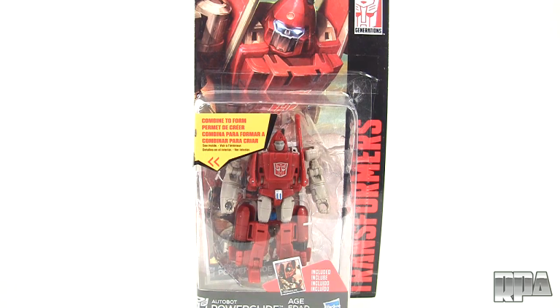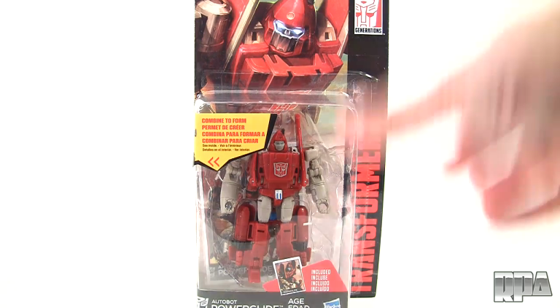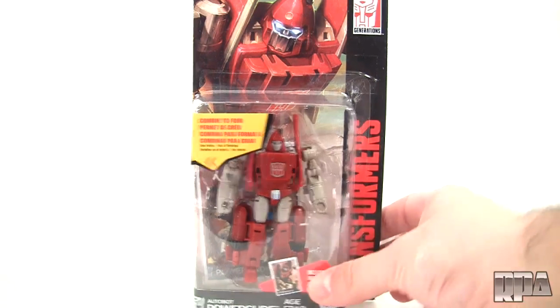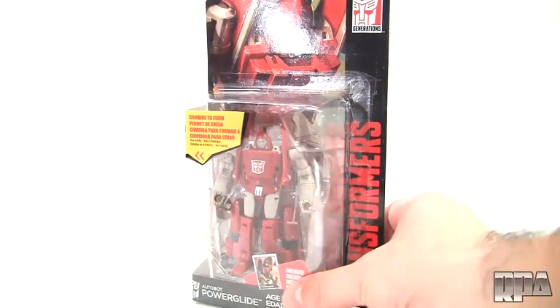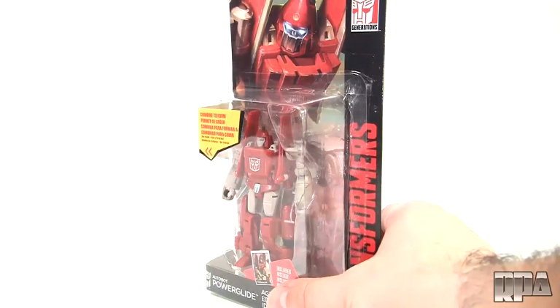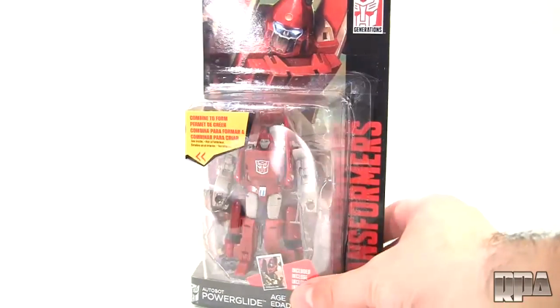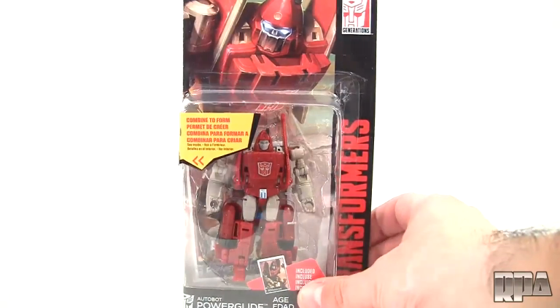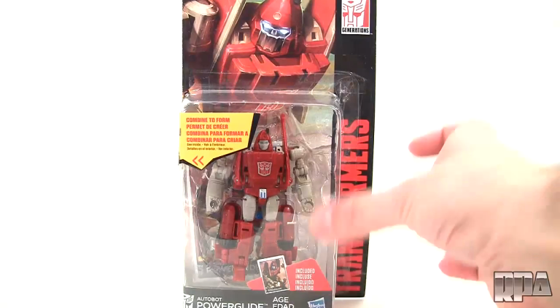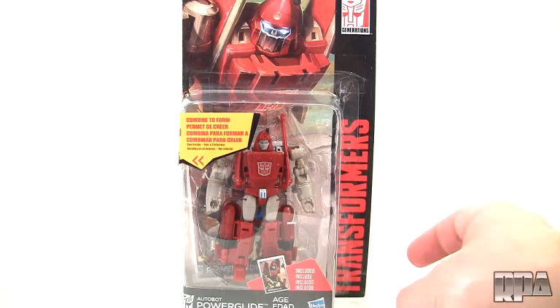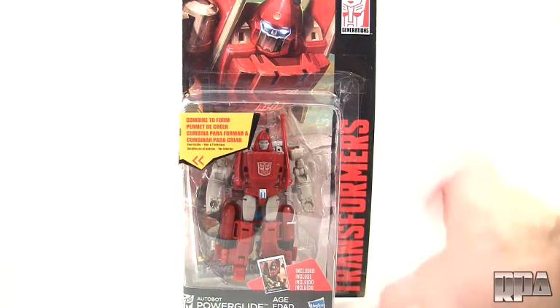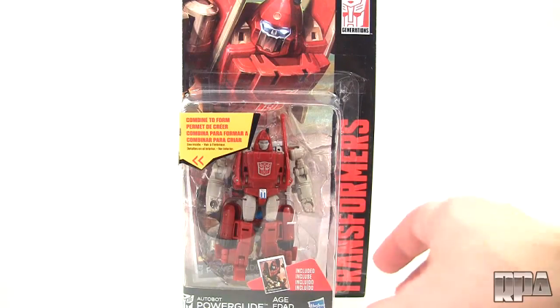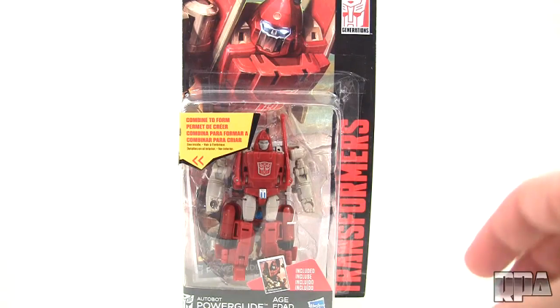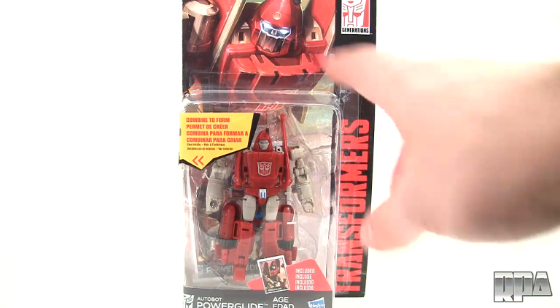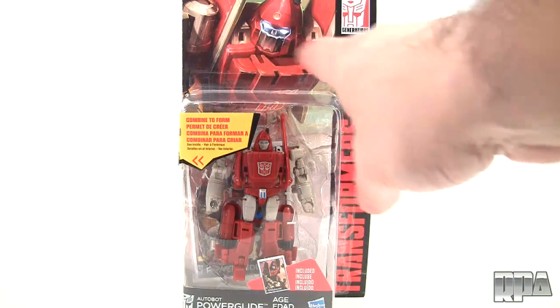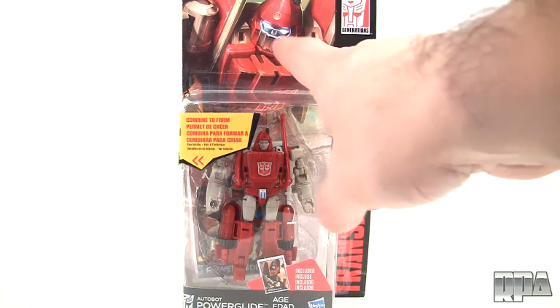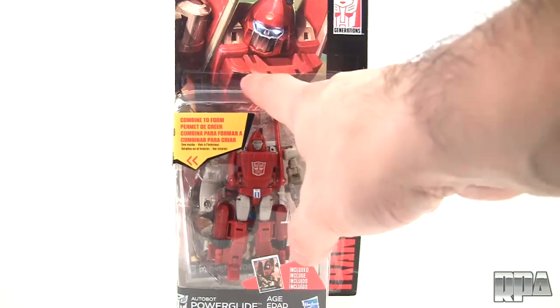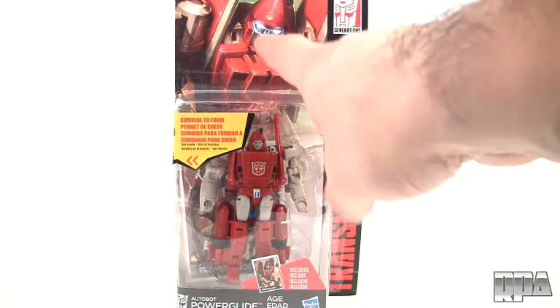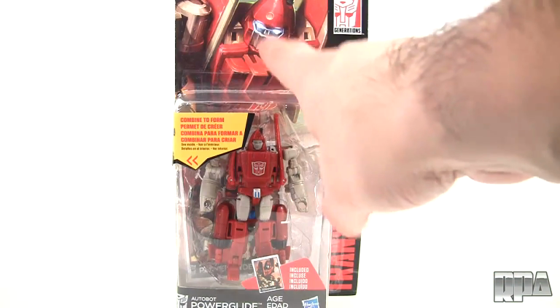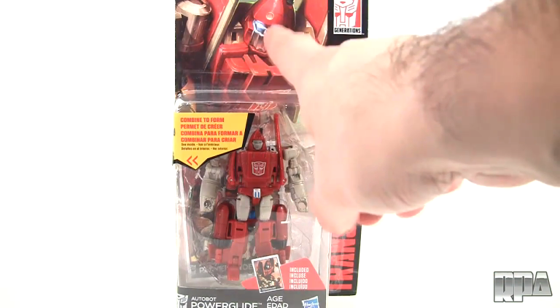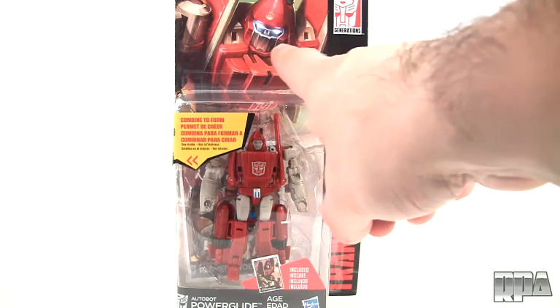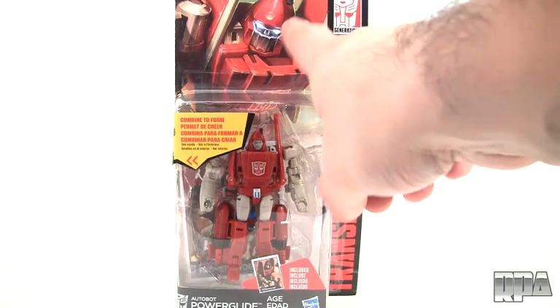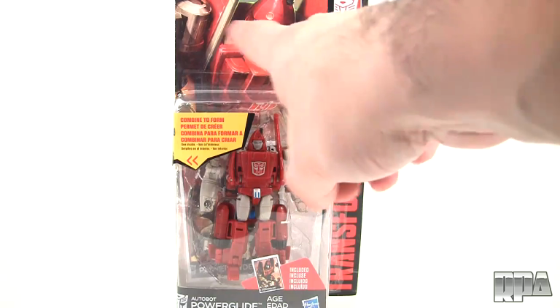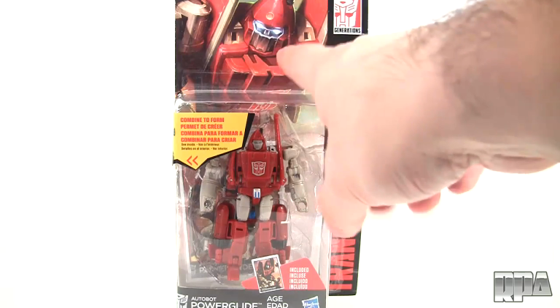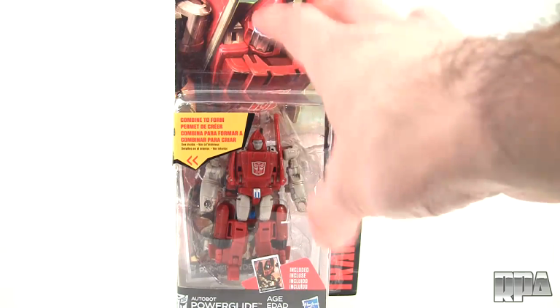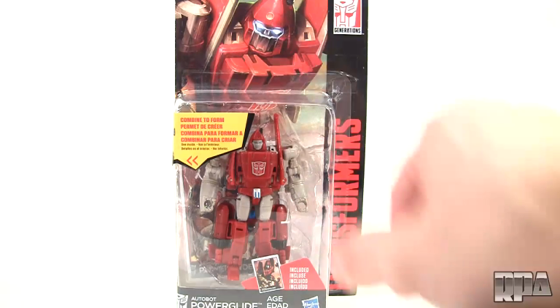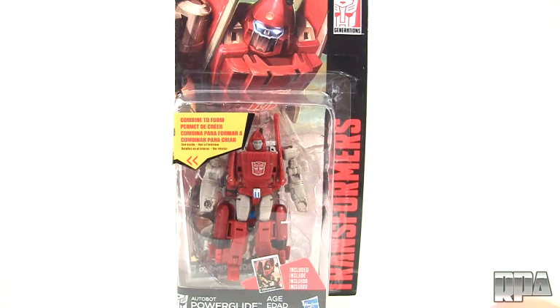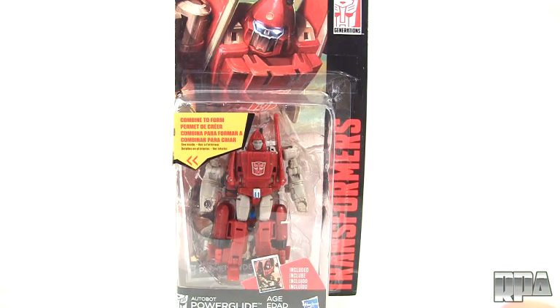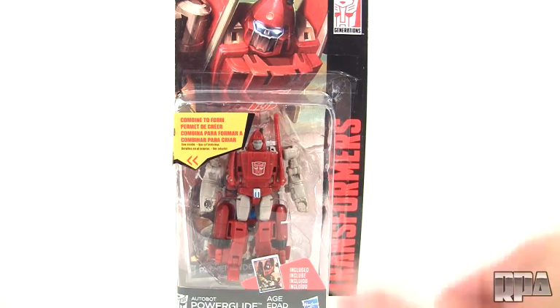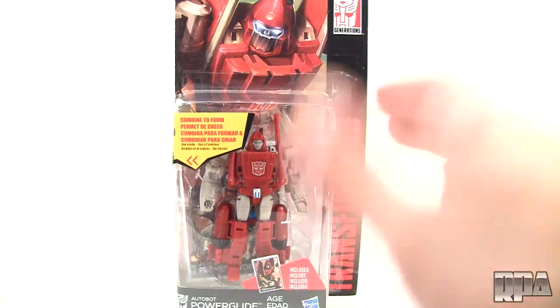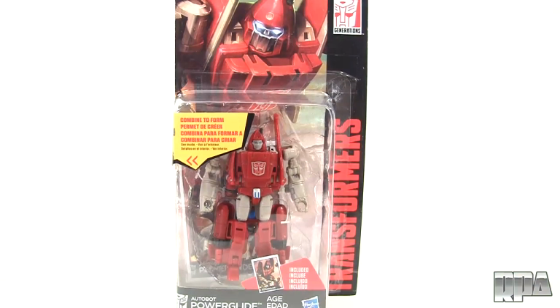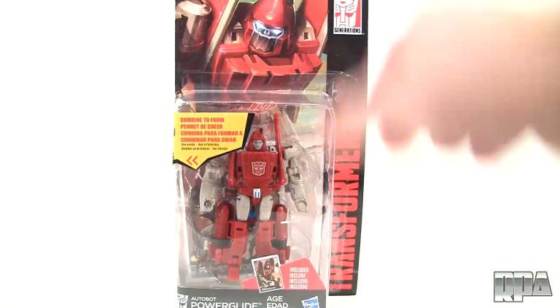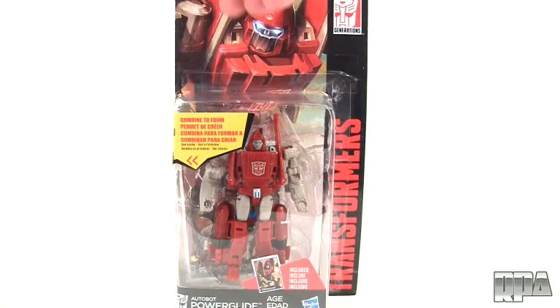You can see this is the new packaging they're doing with these Combiner Wars, which is black with the red logo, and it looks absolutely awesome. You get the artwork up here, but if you look really close it's very digitized — like they used a low resolution file — which kind of makes it feel like a bootleg in a way.